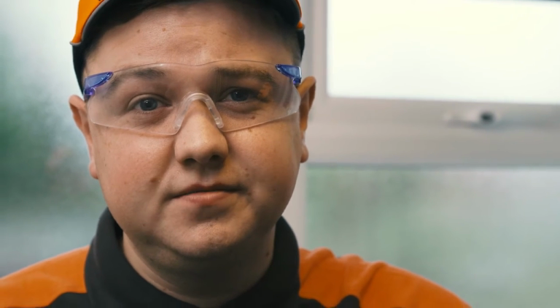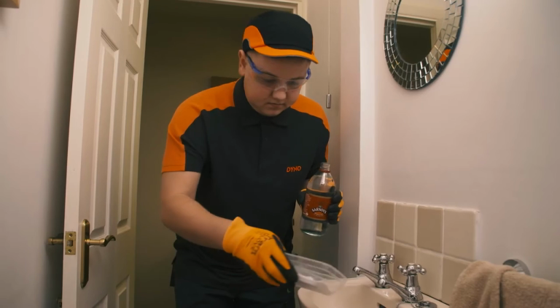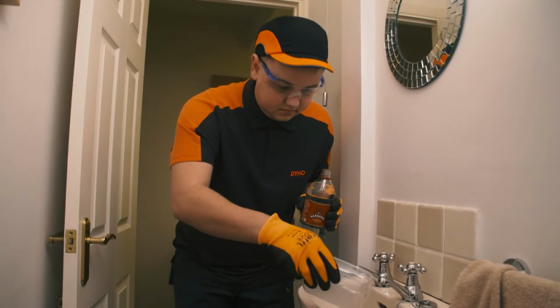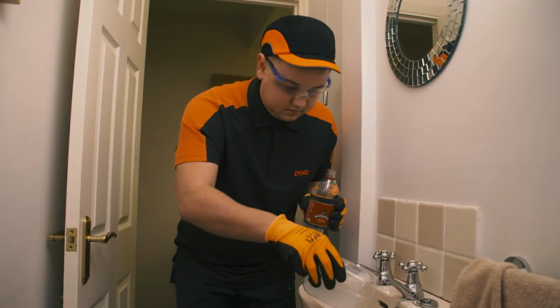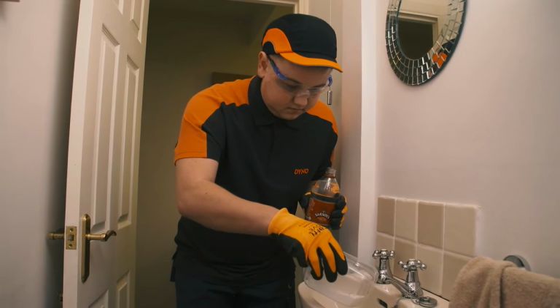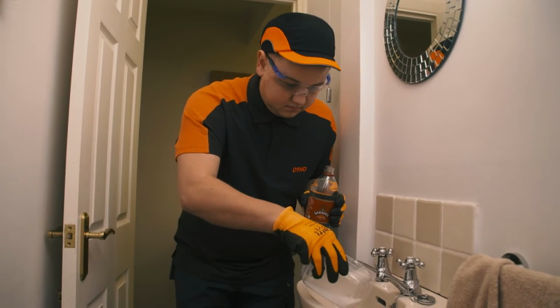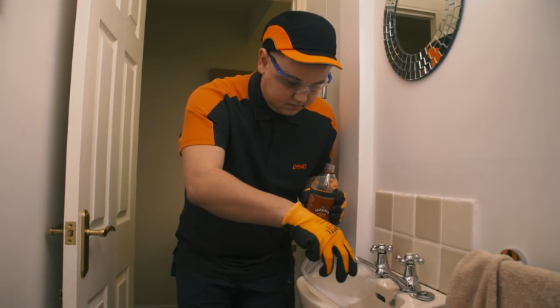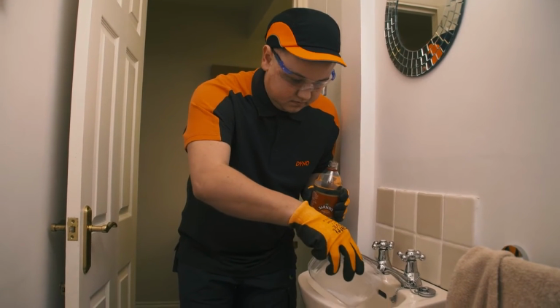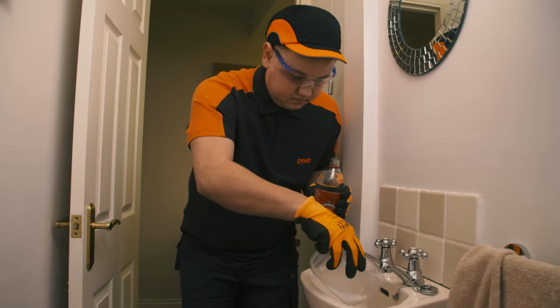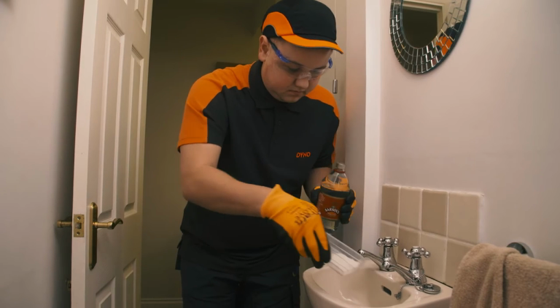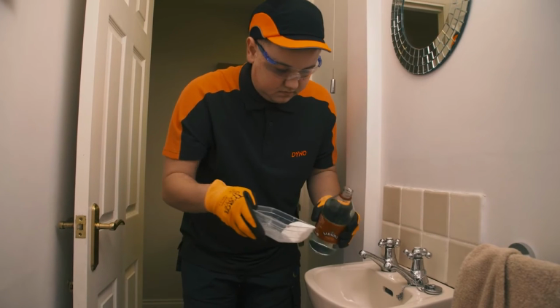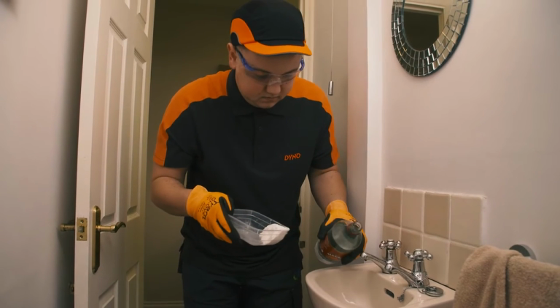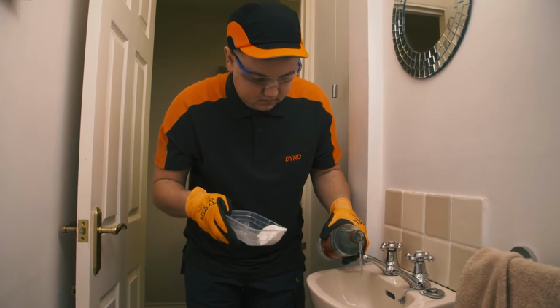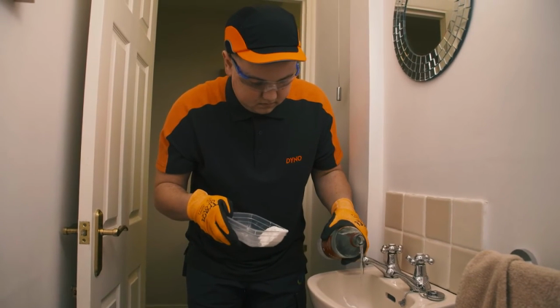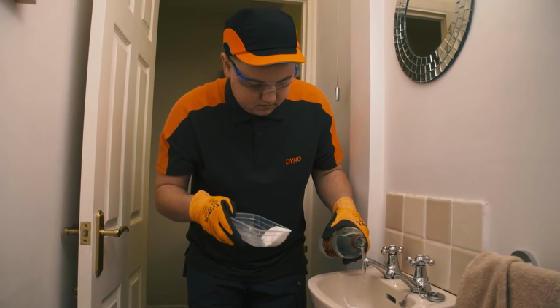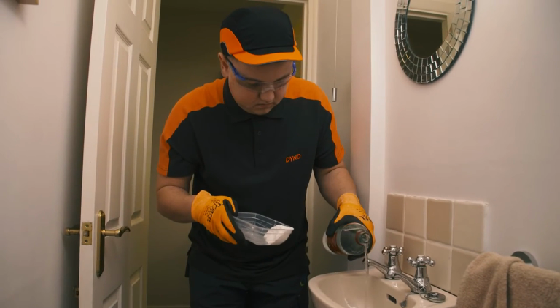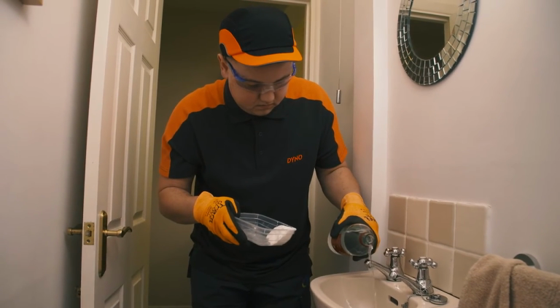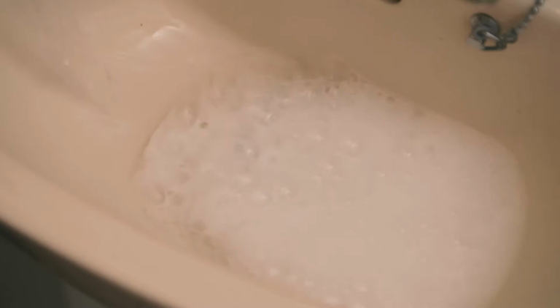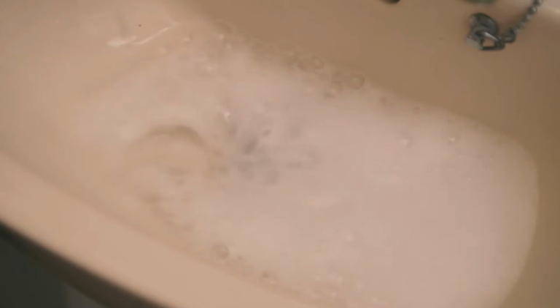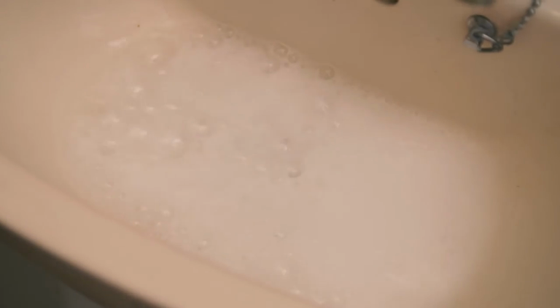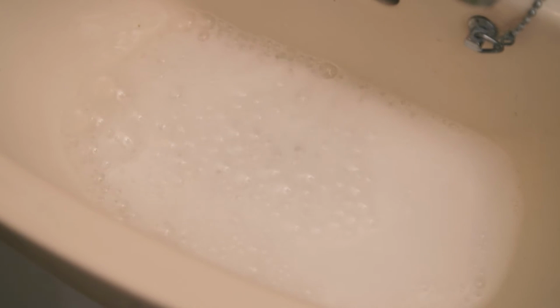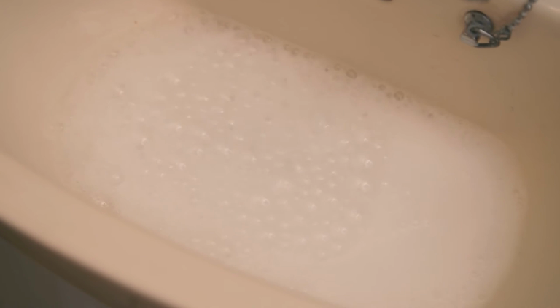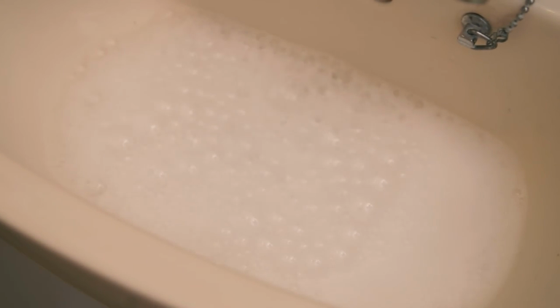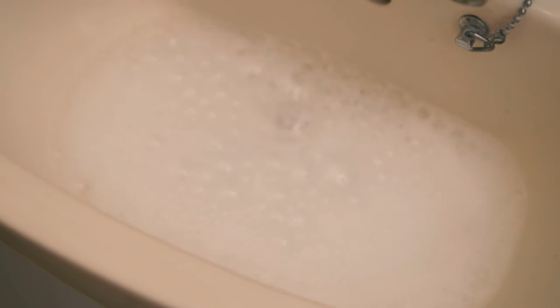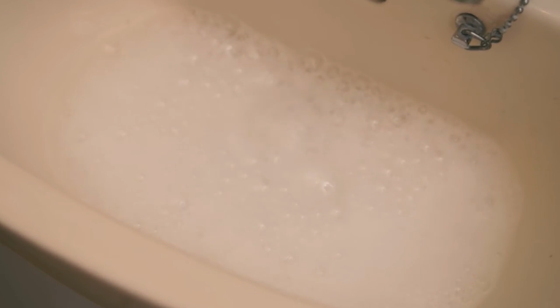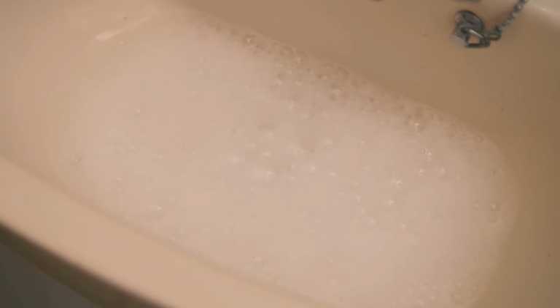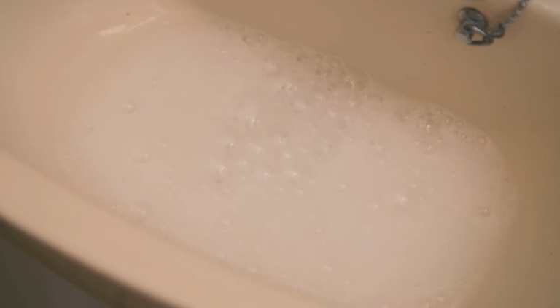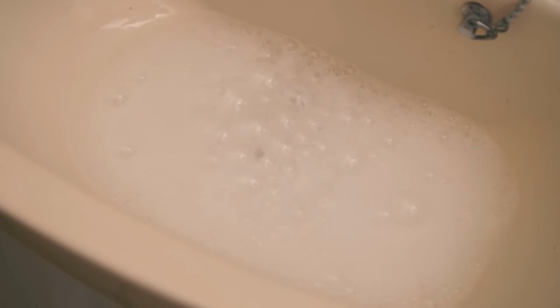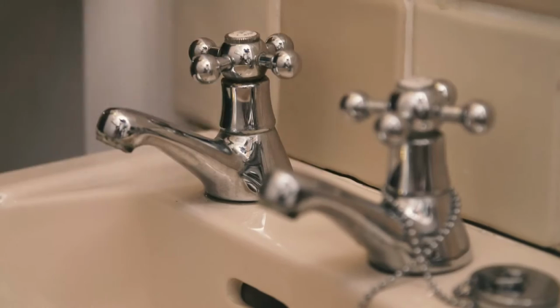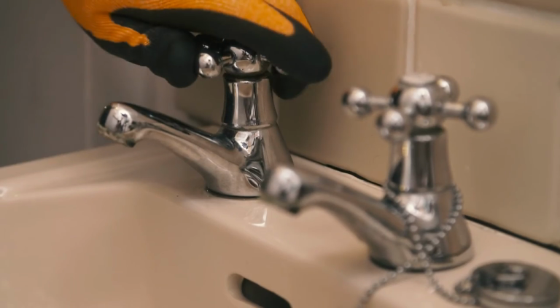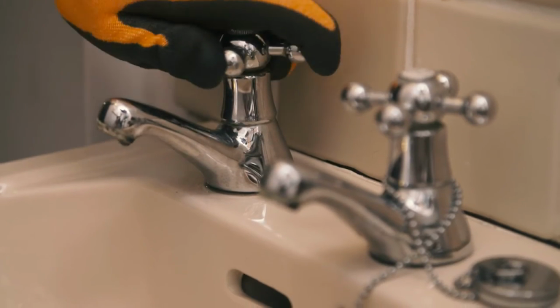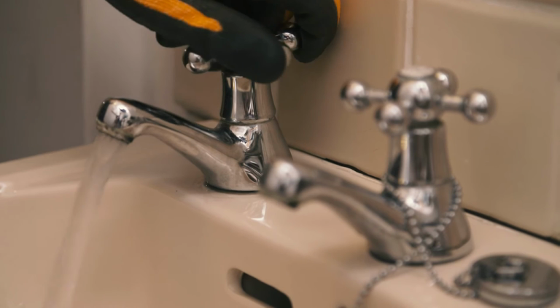To avoid the build up of blockages, just tip a small amount of baking soda down the plug hole, followed by a cup of white vinegar. This will bubble away and hopefully break down any debris caught in your drain. Then just flush it through gently with some warm water.